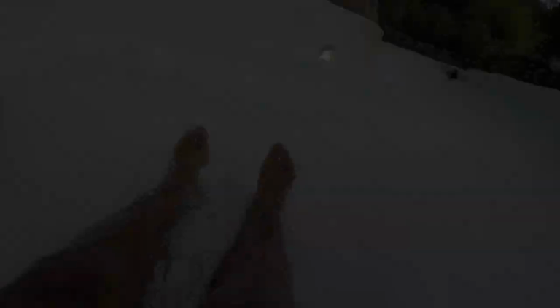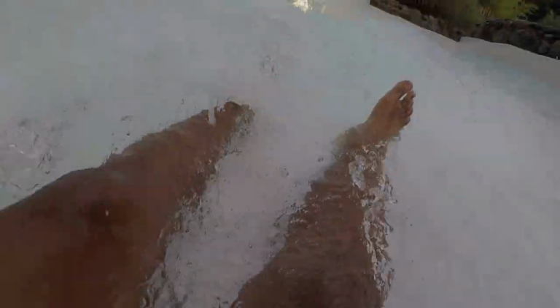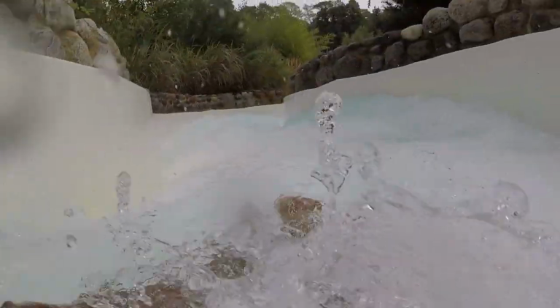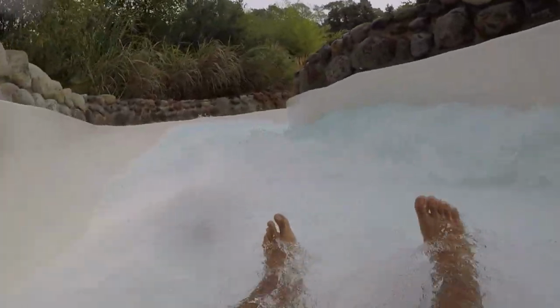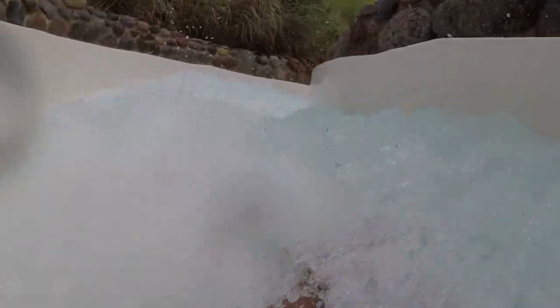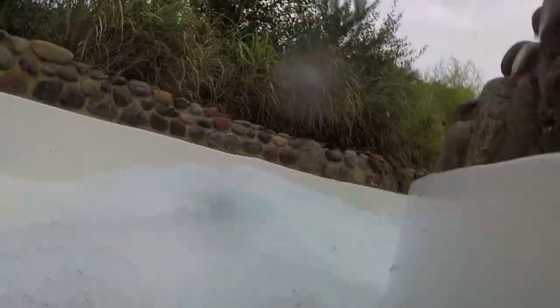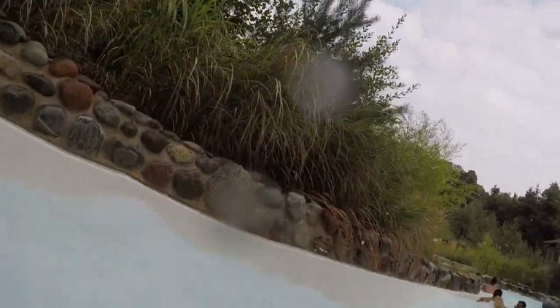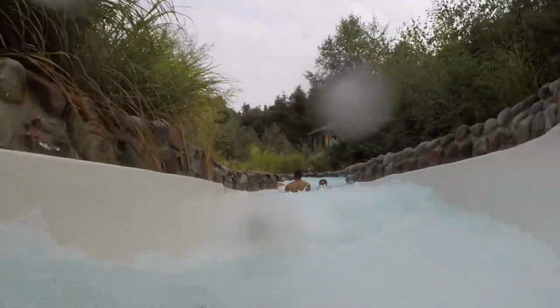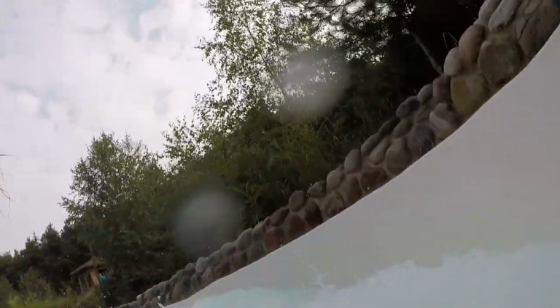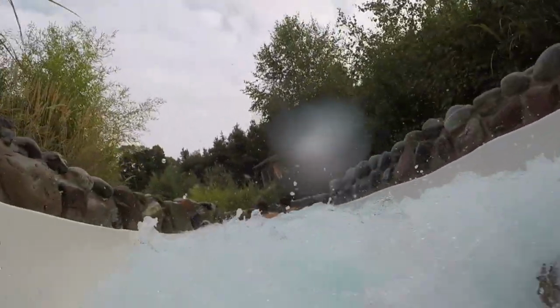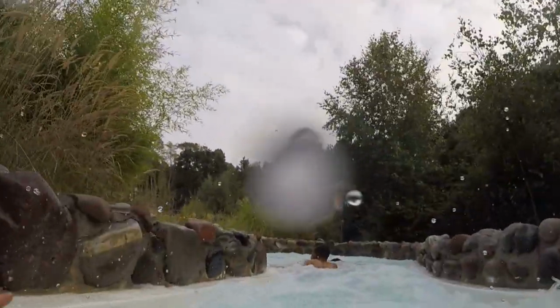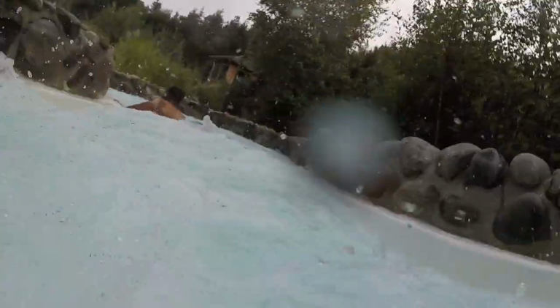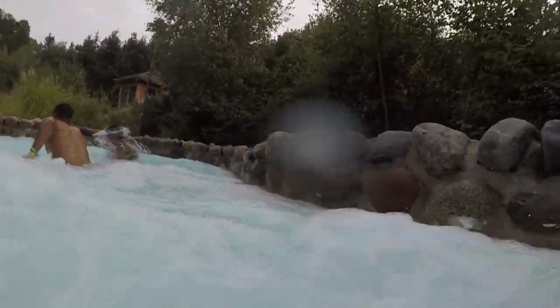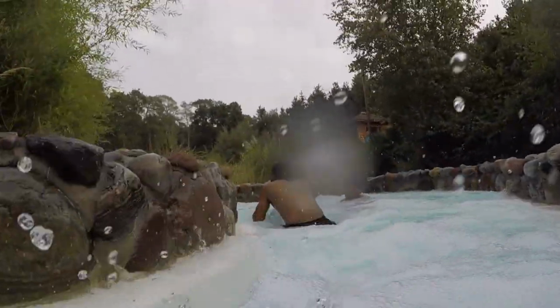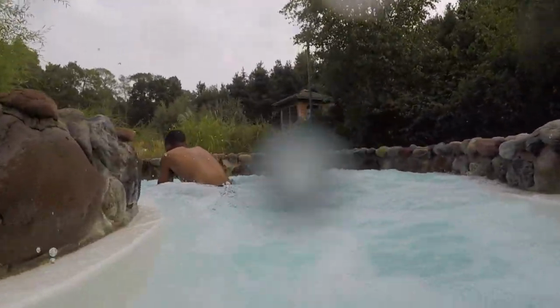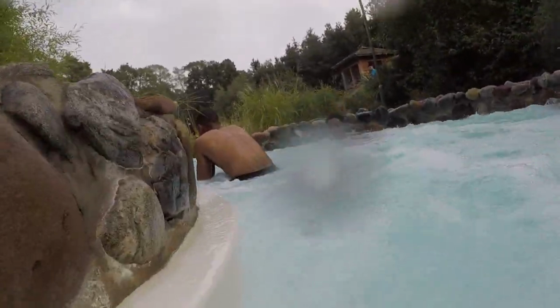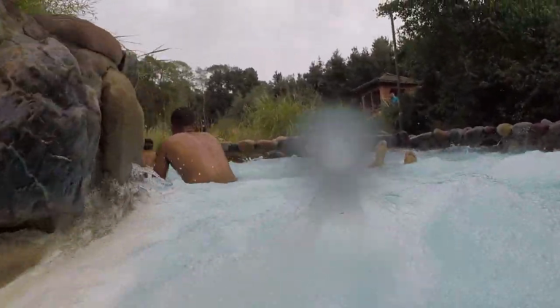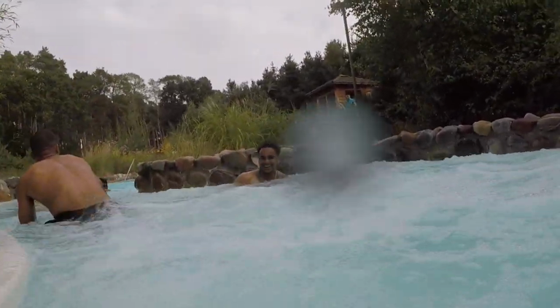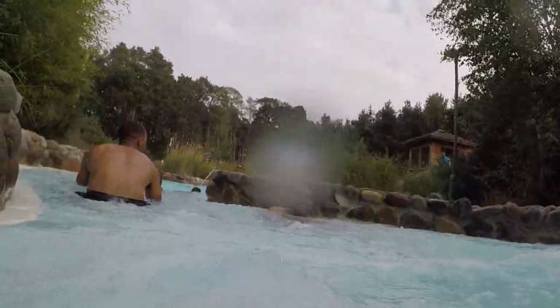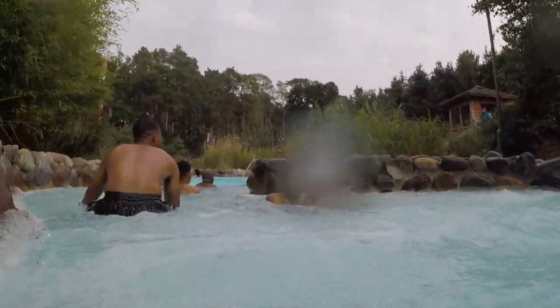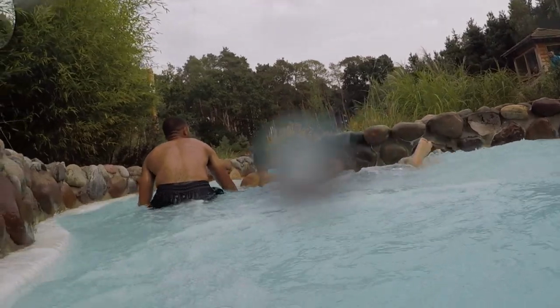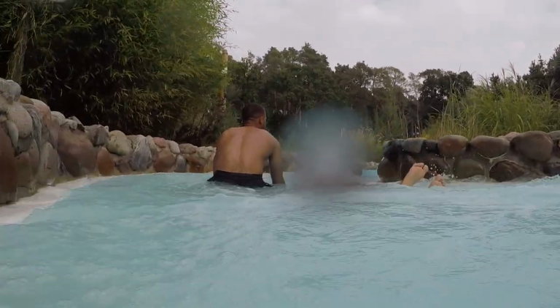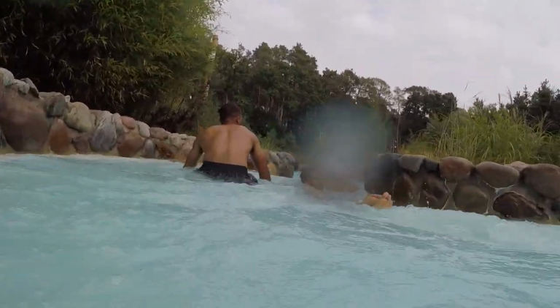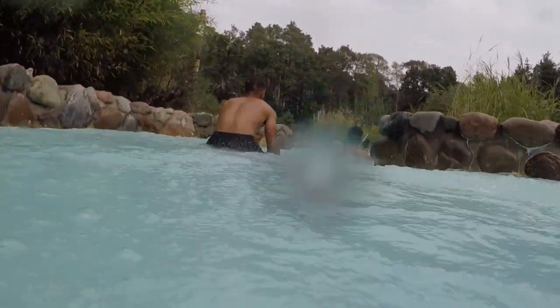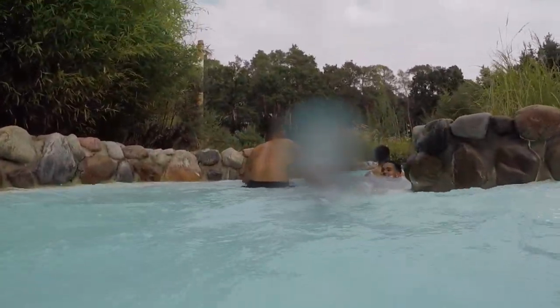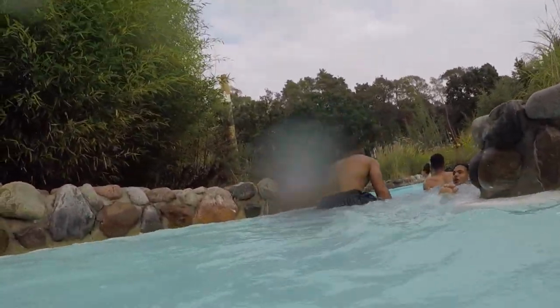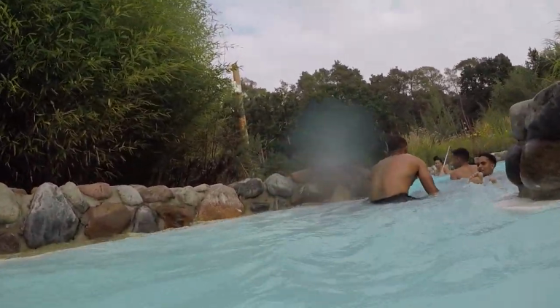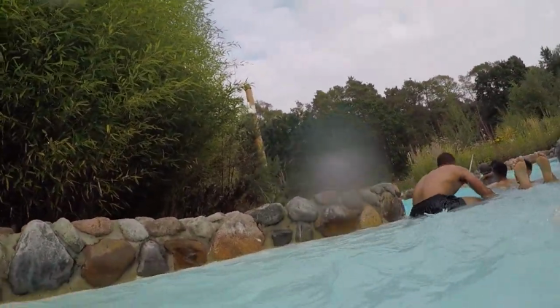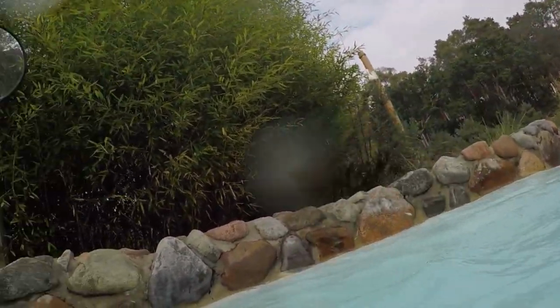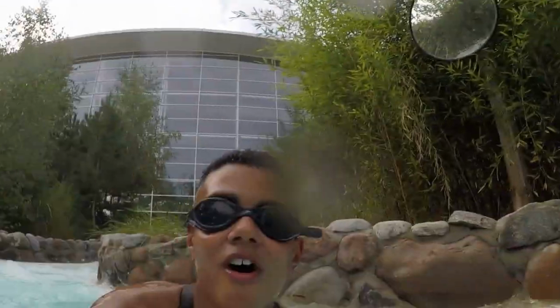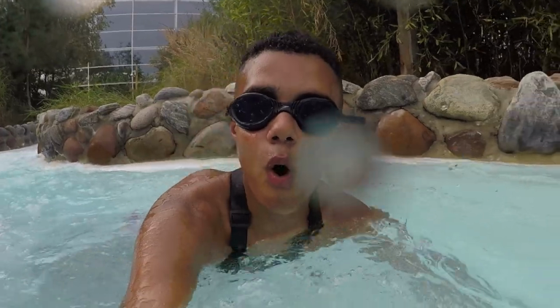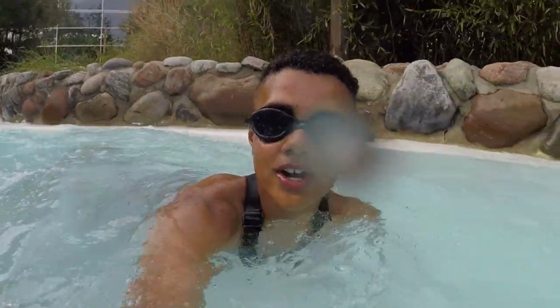These rapids have got to be the fastest and most intense I've been on at a water park in the UK. This is an attraction that the whole family can enjoy, and it's honestly really fun to do with friends and family. These rapids are really rough and have no mercy, bashing you against the wall.